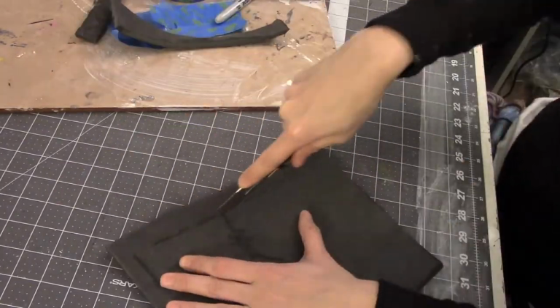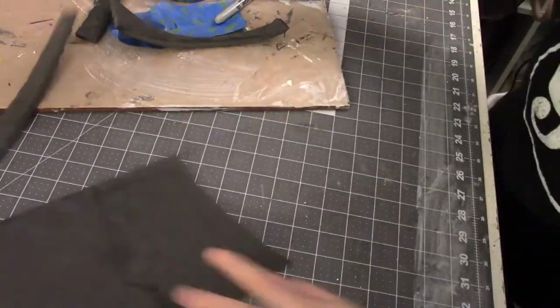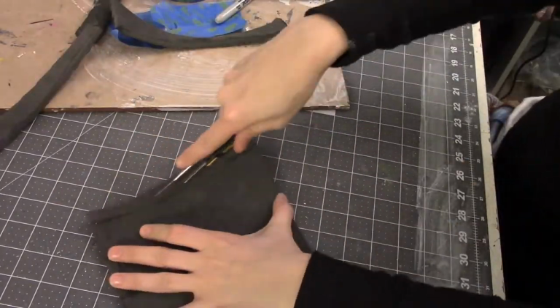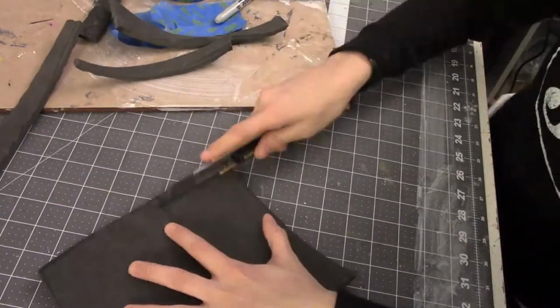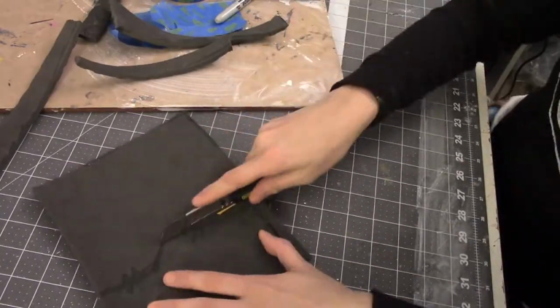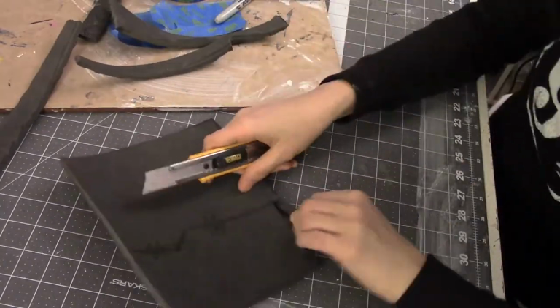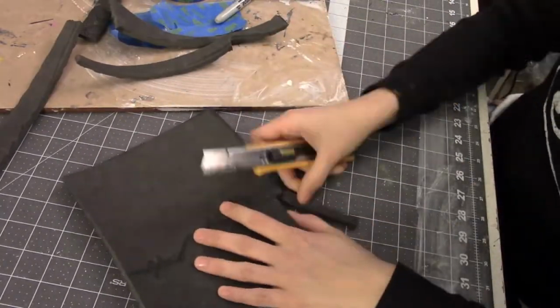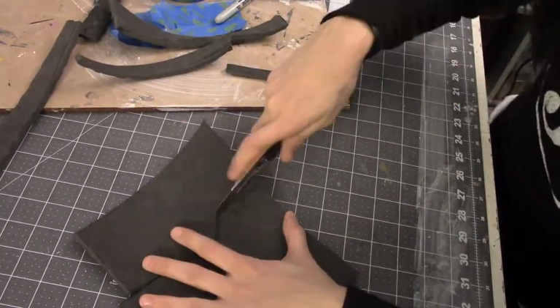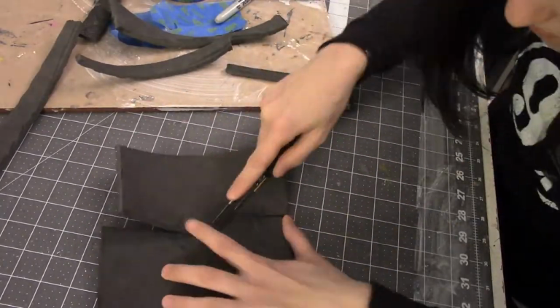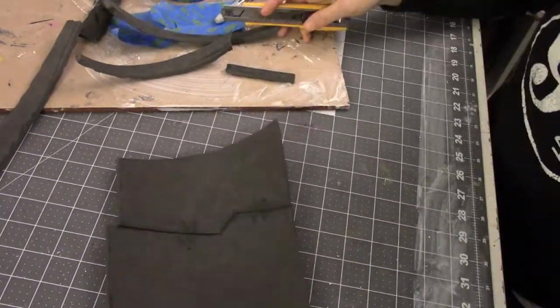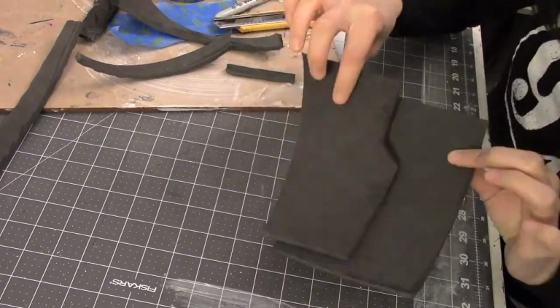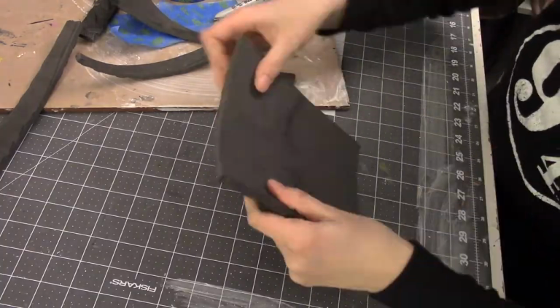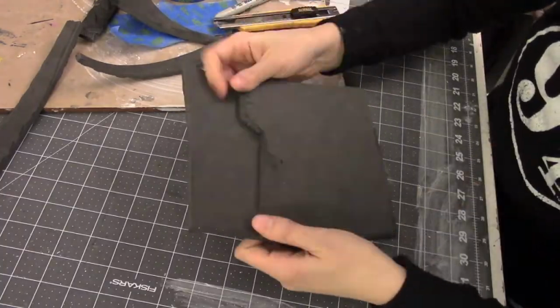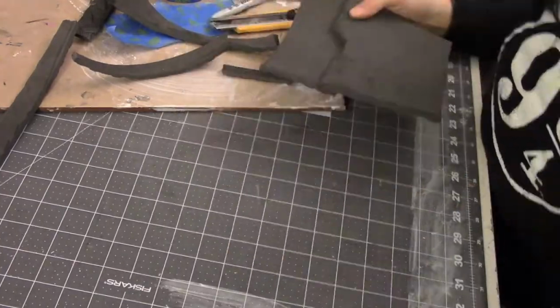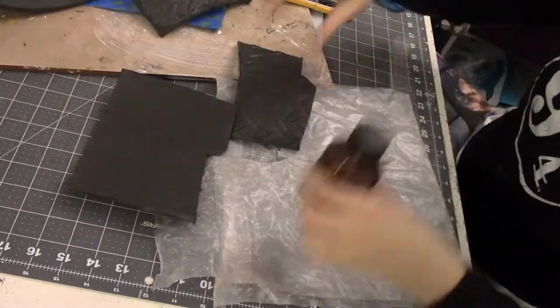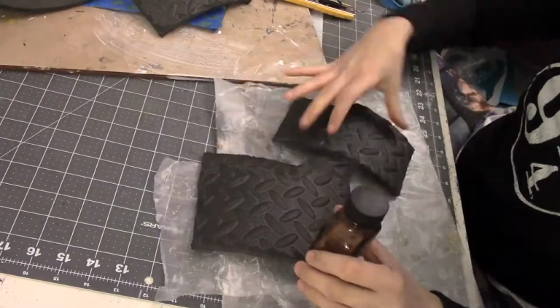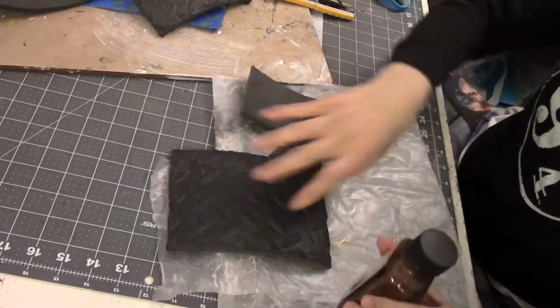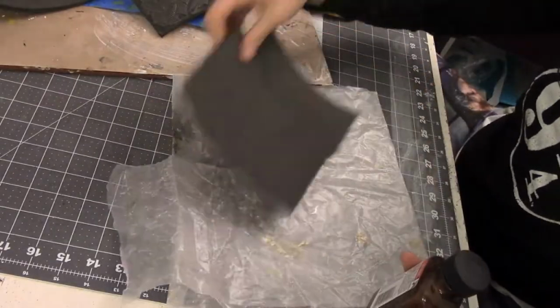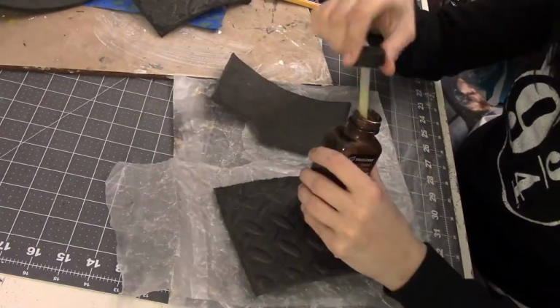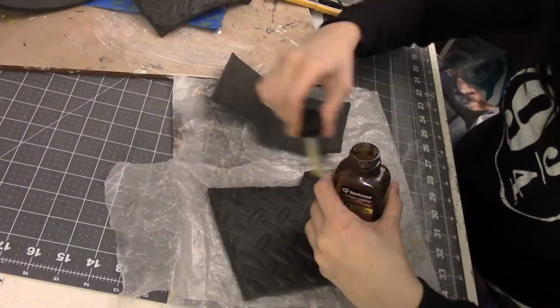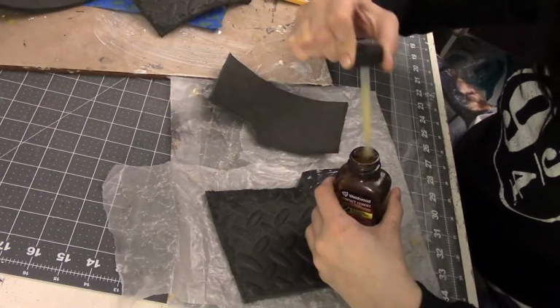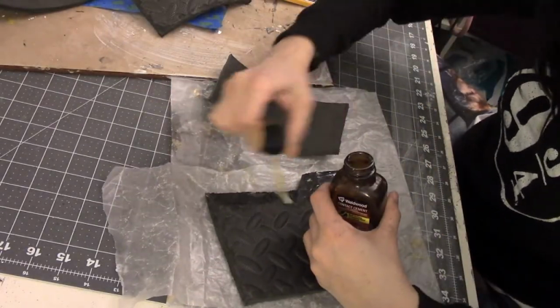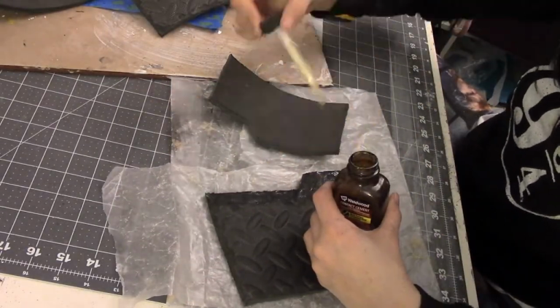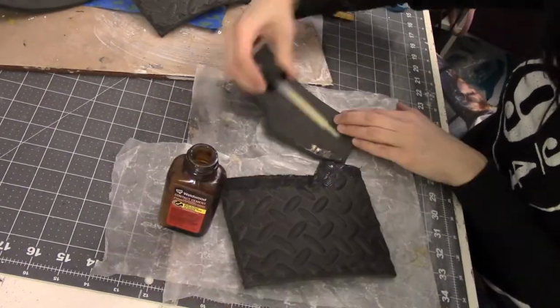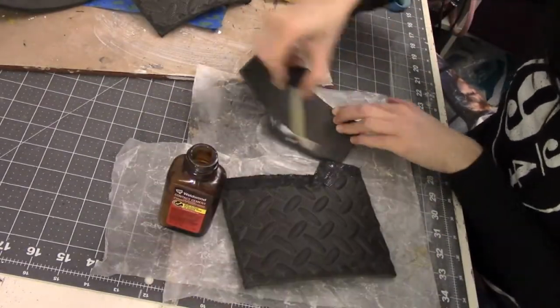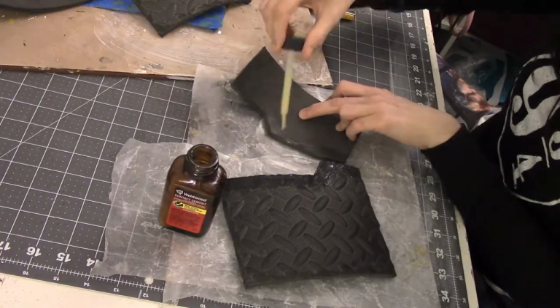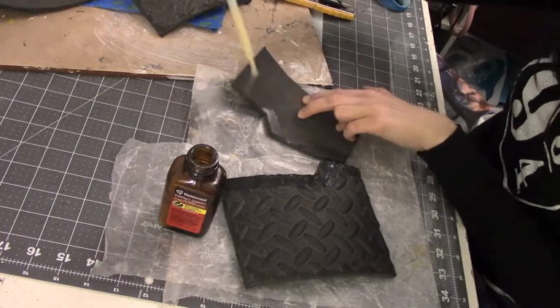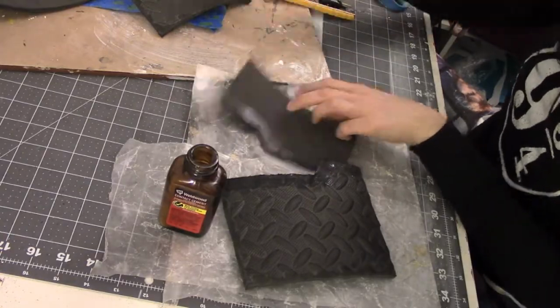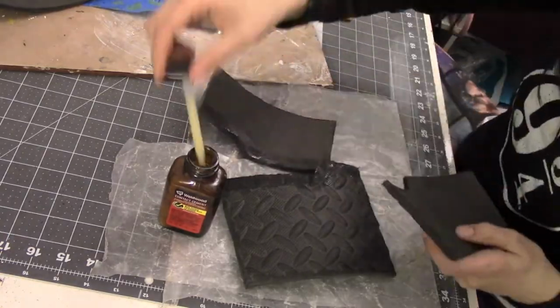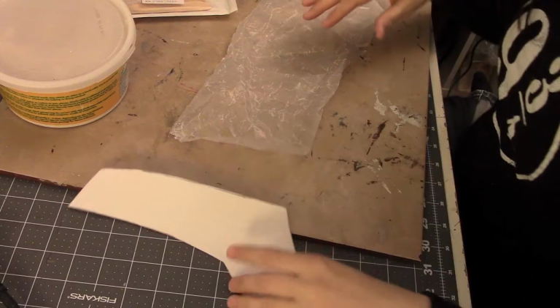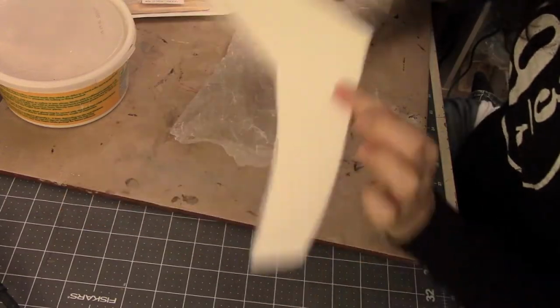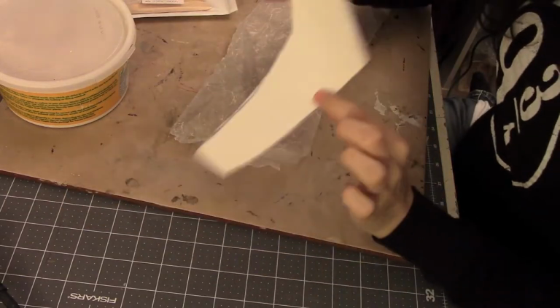These are the pieces that go around her upper arm right under the shoulder armor — it's just two basic shapes that I cut and glued together with some contact cement, and then I added some wooden stars on them as well, which you'll see later on.